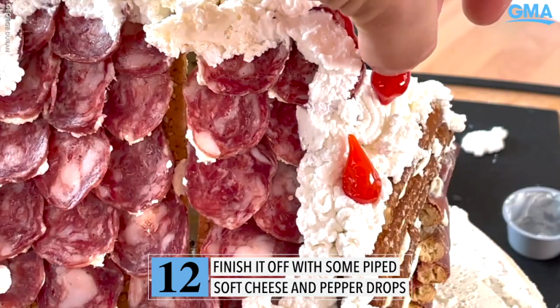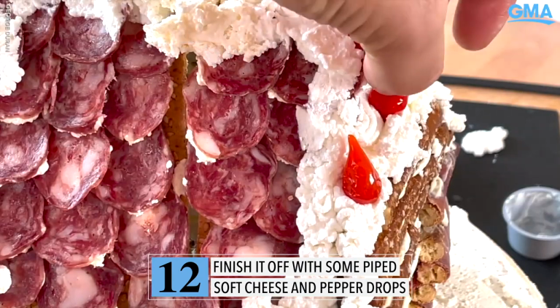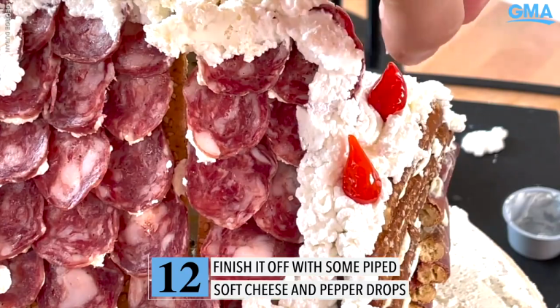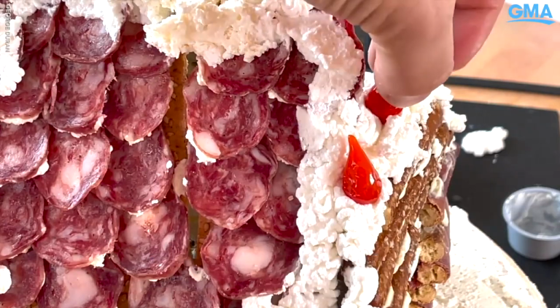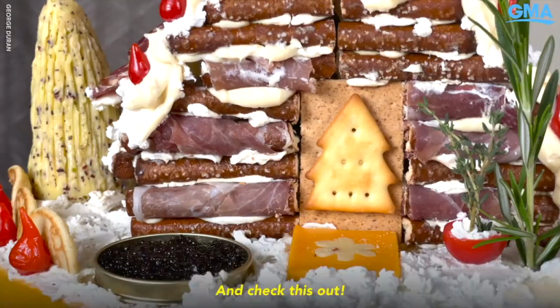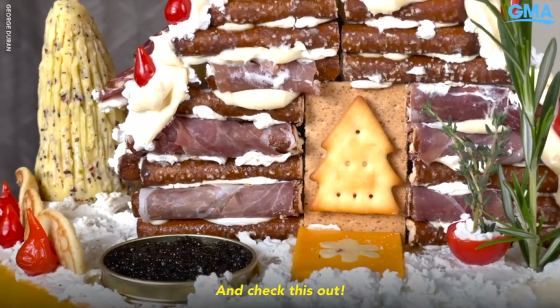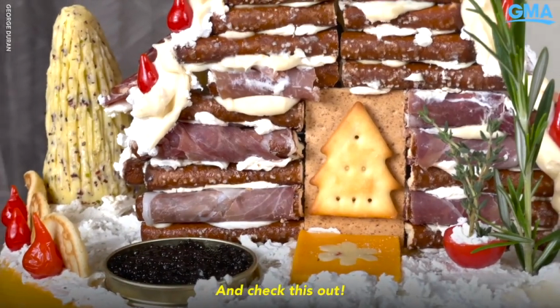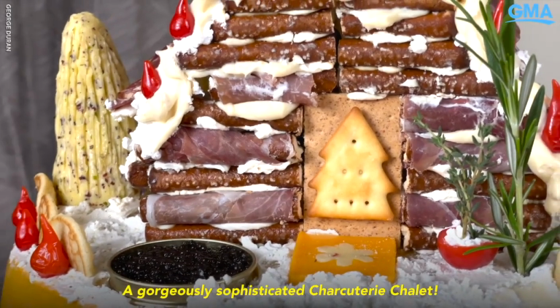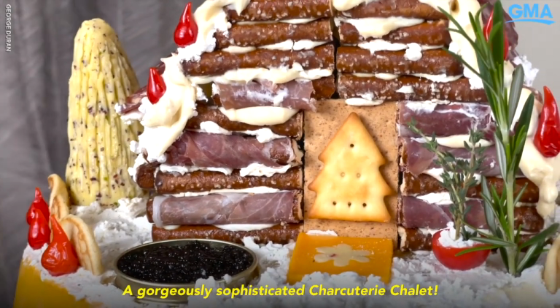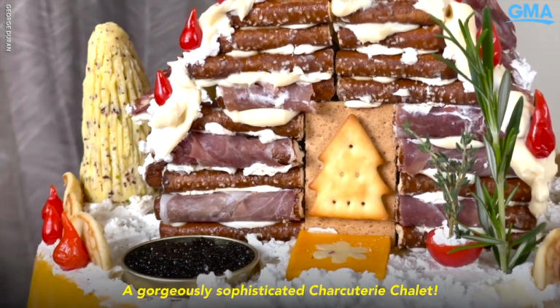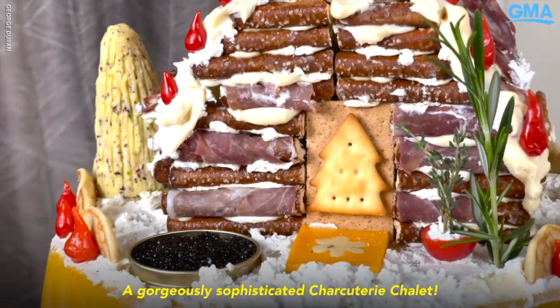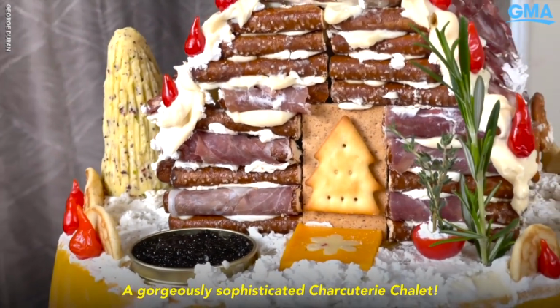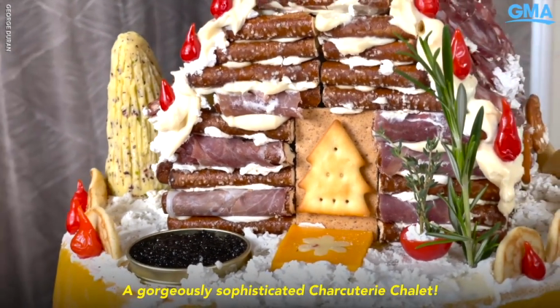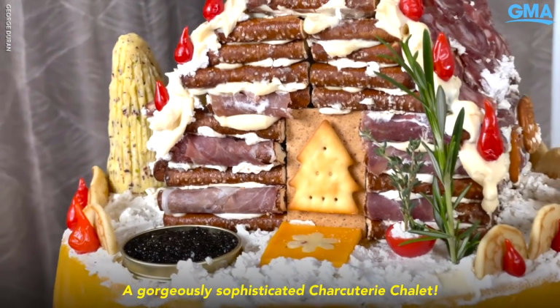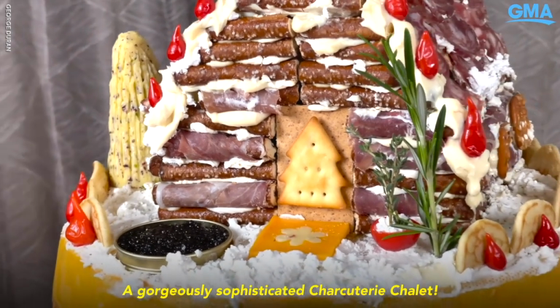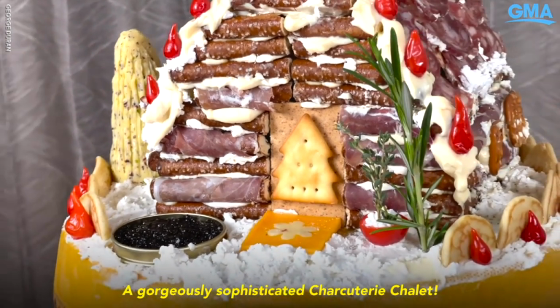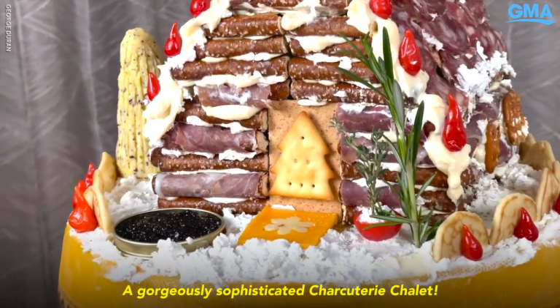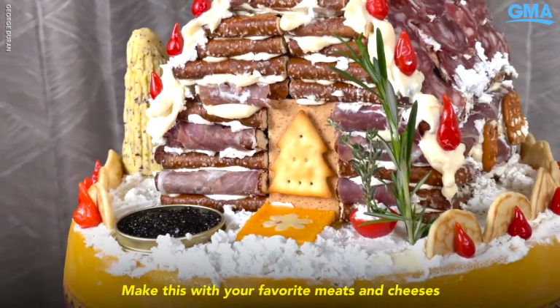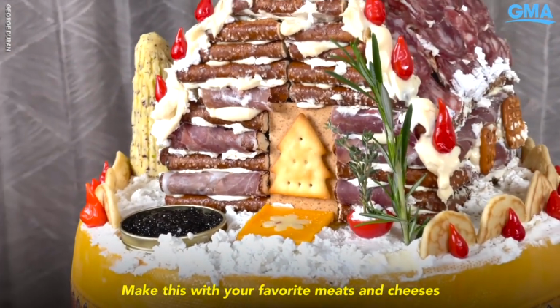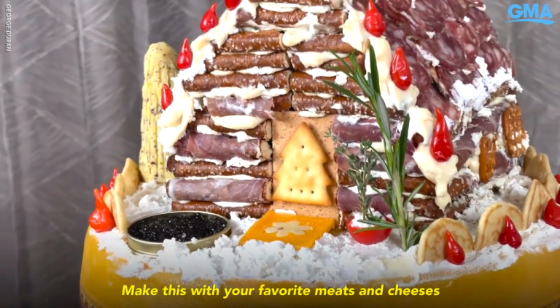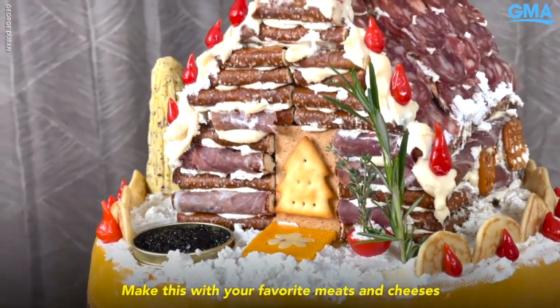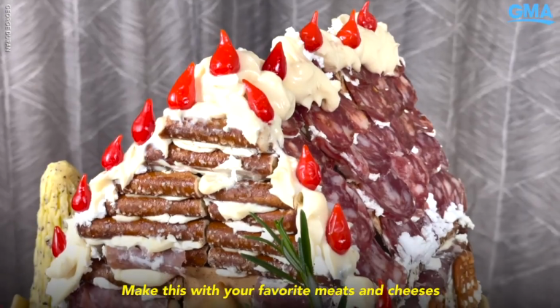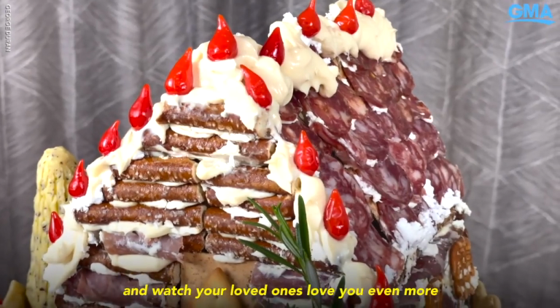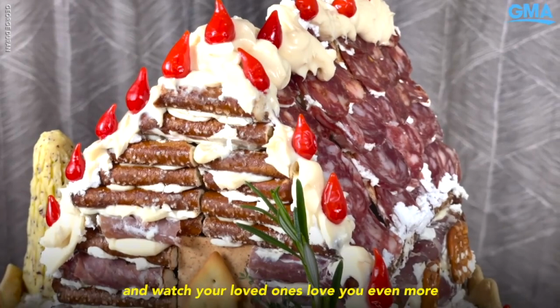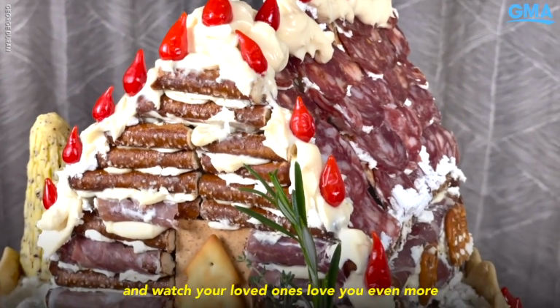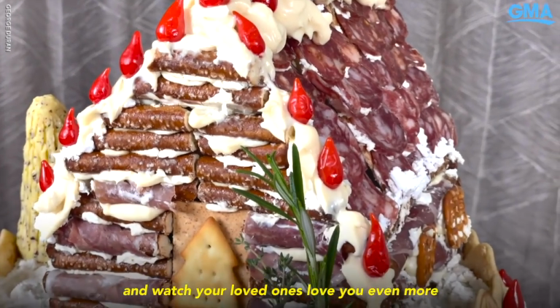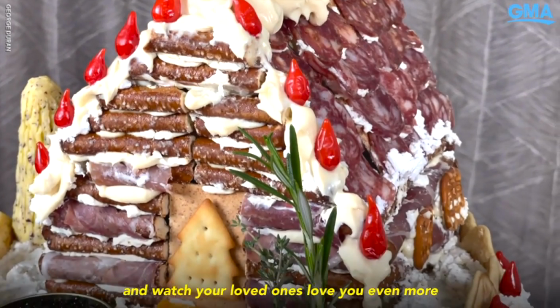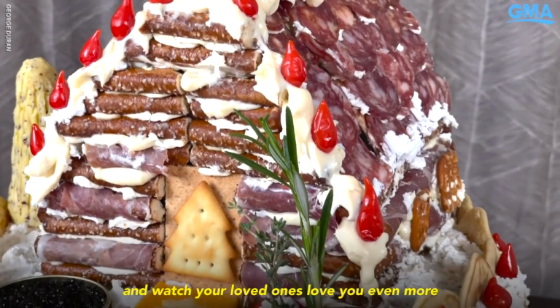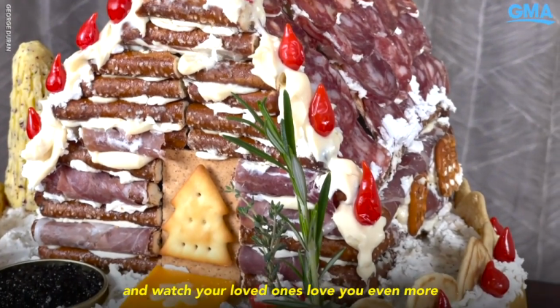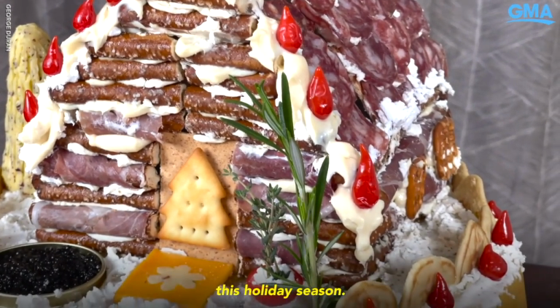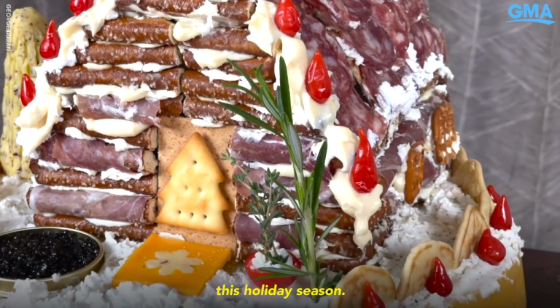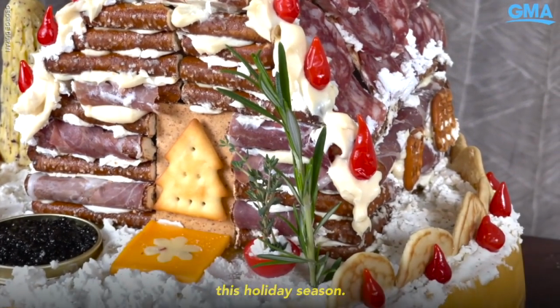Now it all comes together — a little bit of snow cheese, some sweet and tangy pepper drops. Check this out: a gorgeously sophisticated charcuterie chalet. Make this with your favorite meats and cheeses and watch your loved ones love you even more this holiday season.